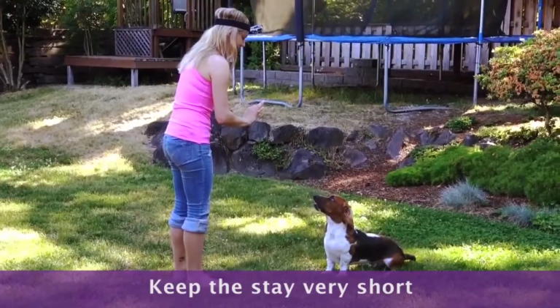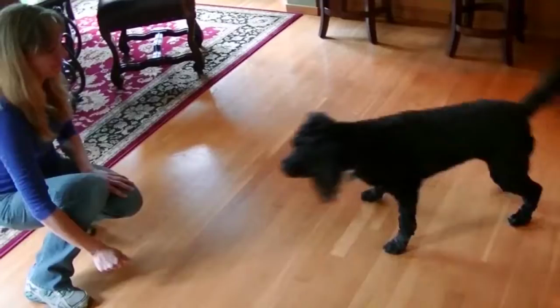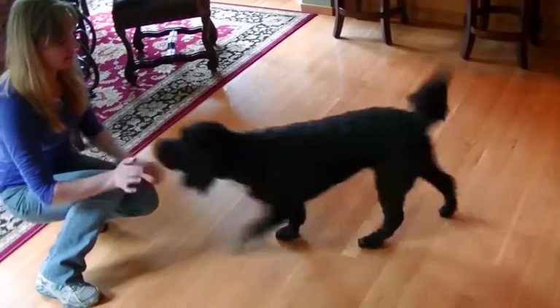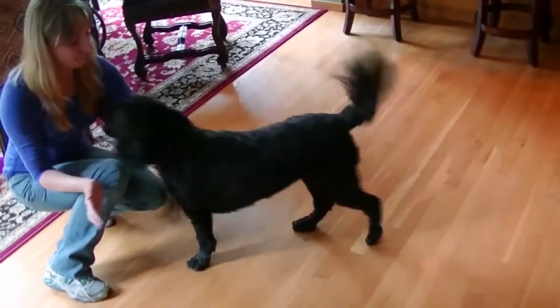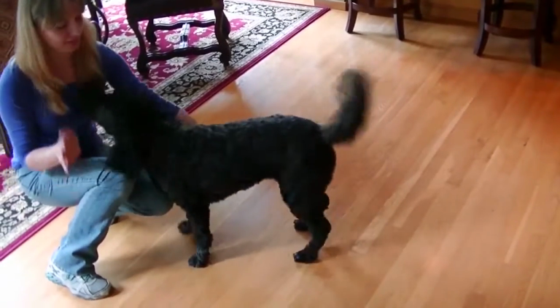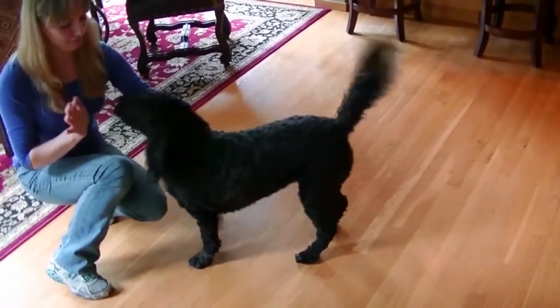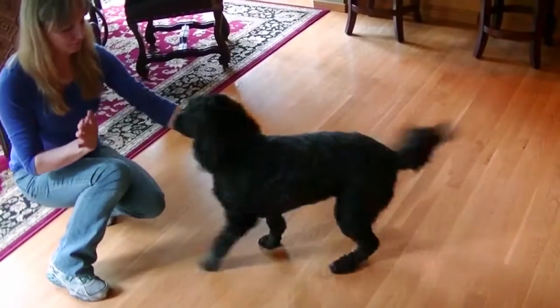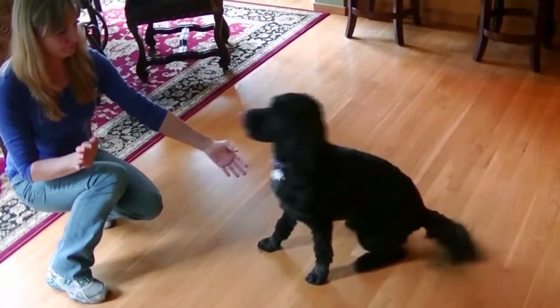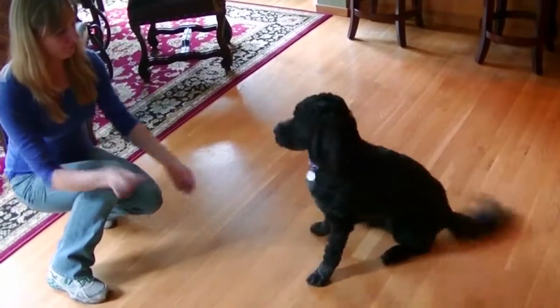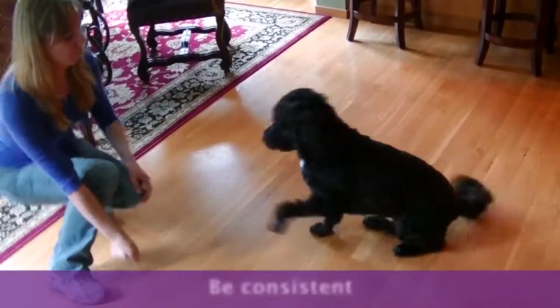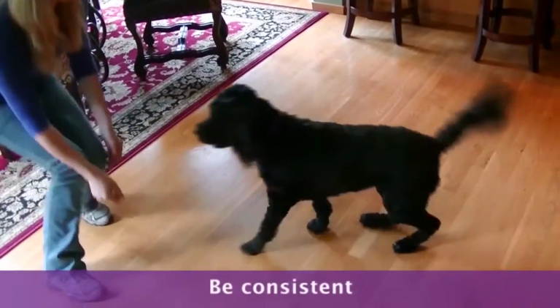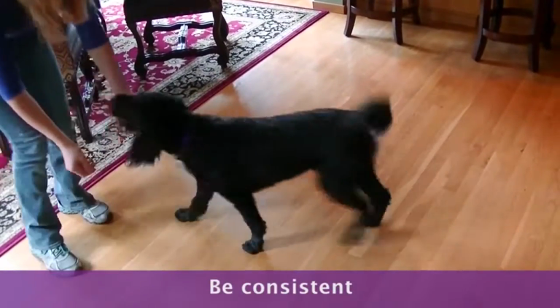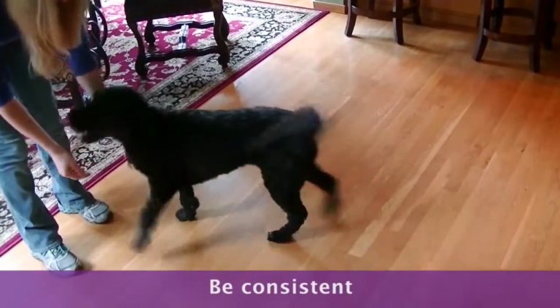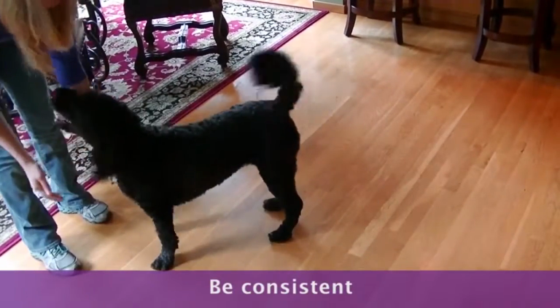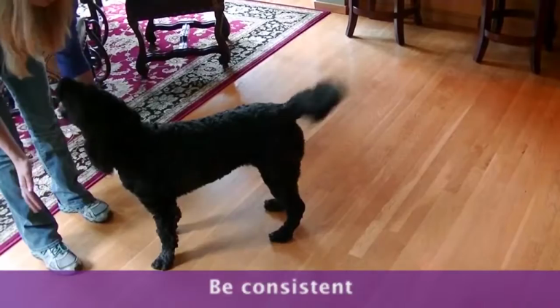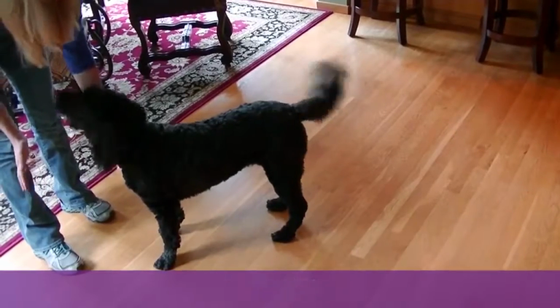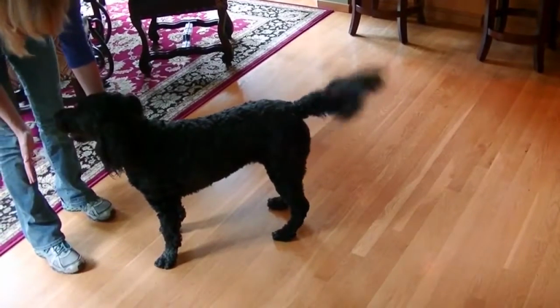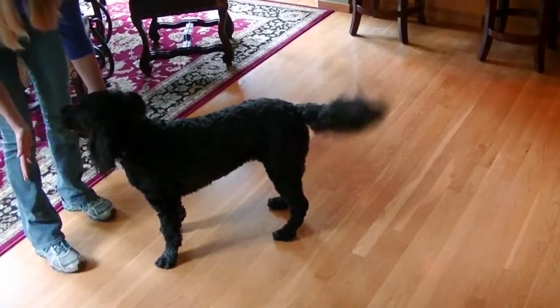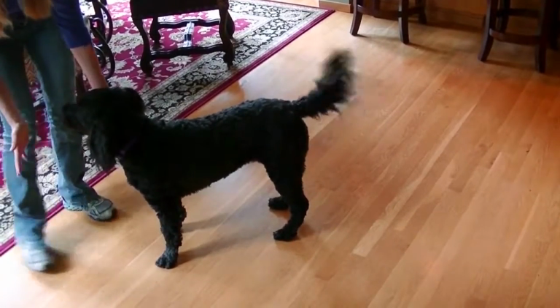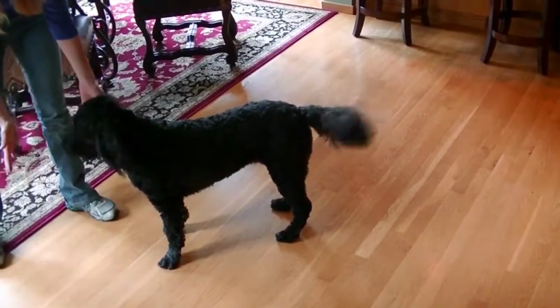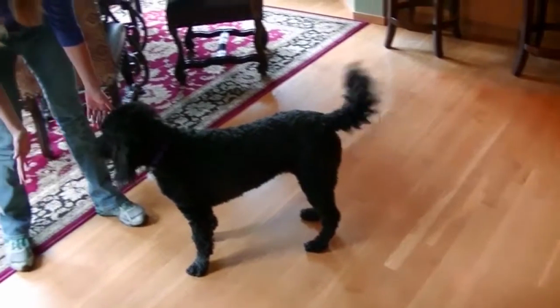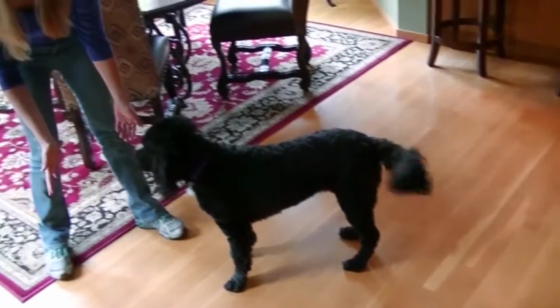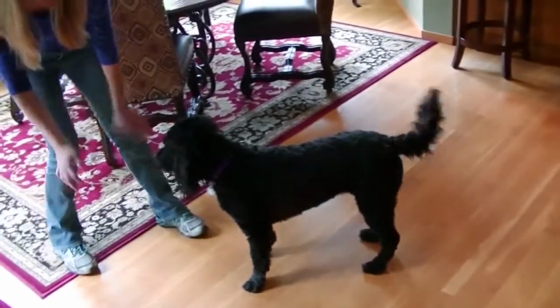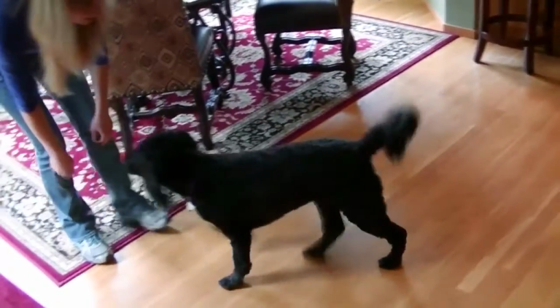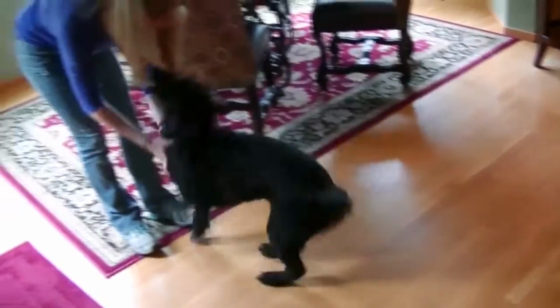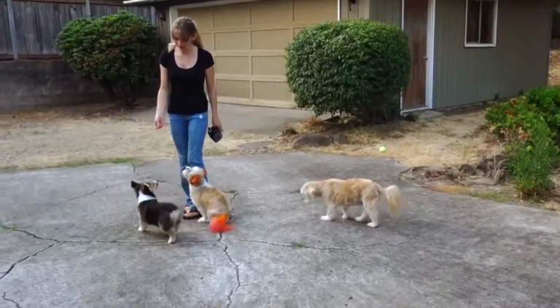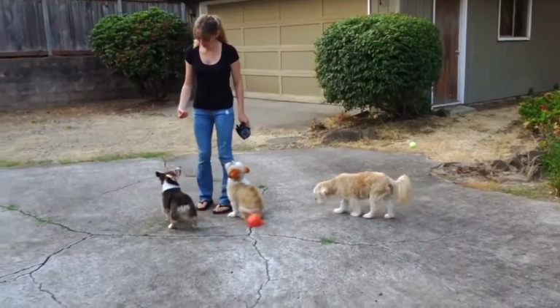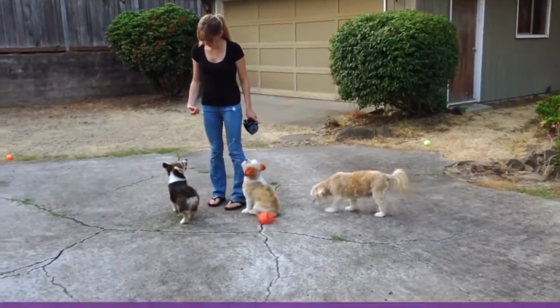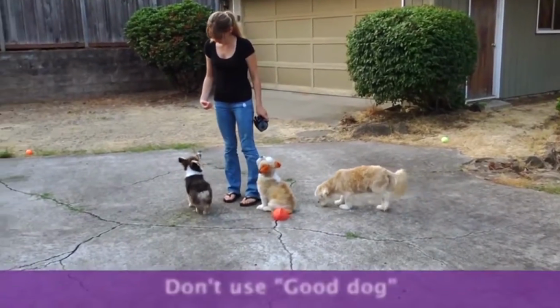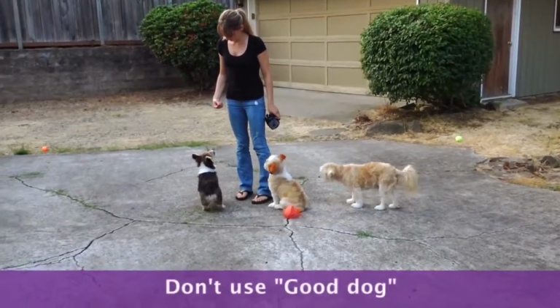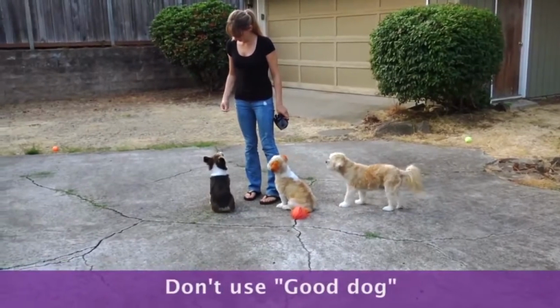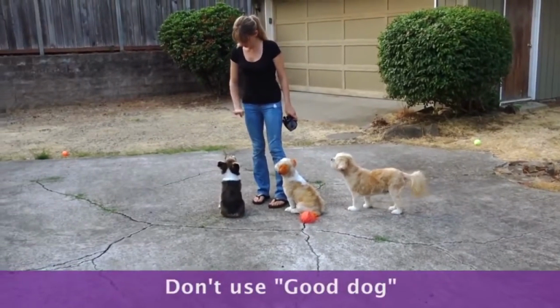The release is the most important part of the stay. Be consistent. I use 'all done.' You can say 'okay.' Don't use 'good dog' or another command.